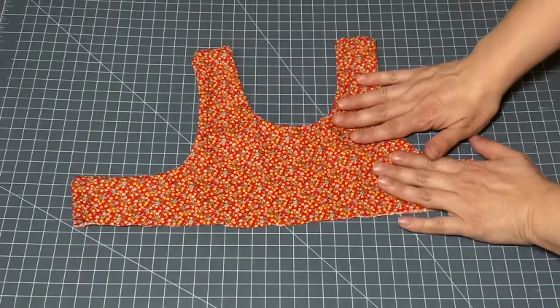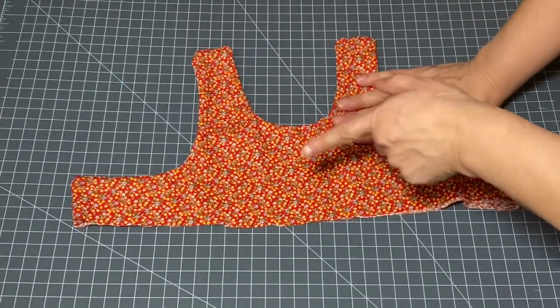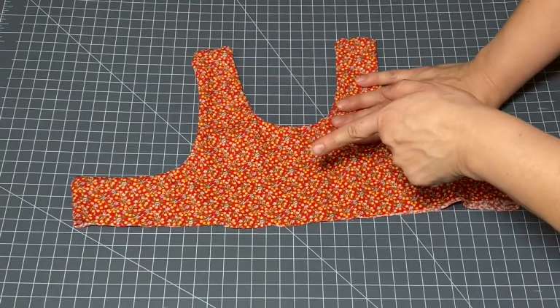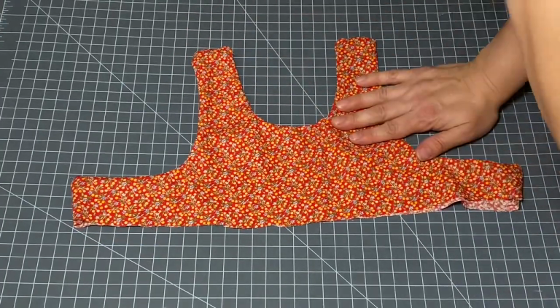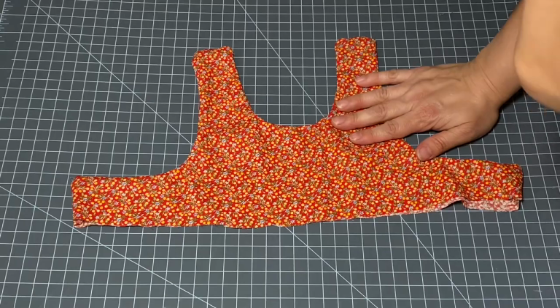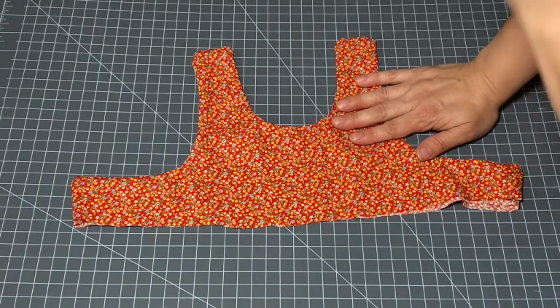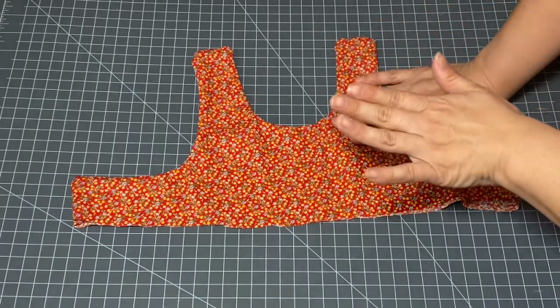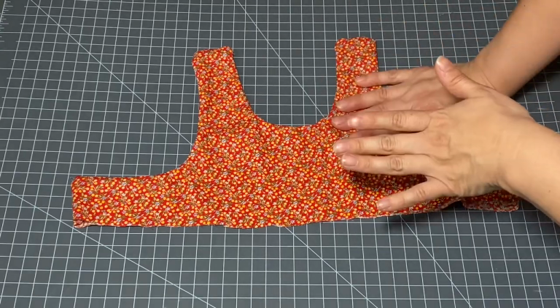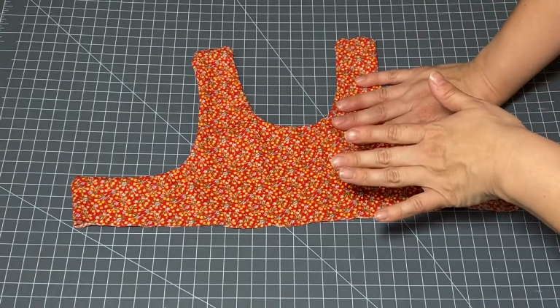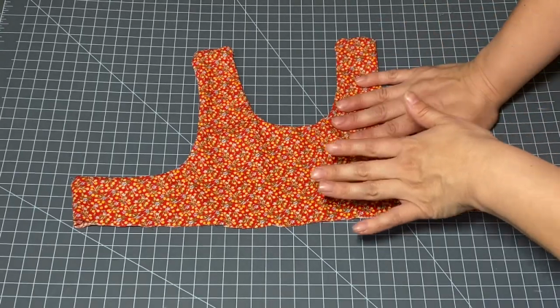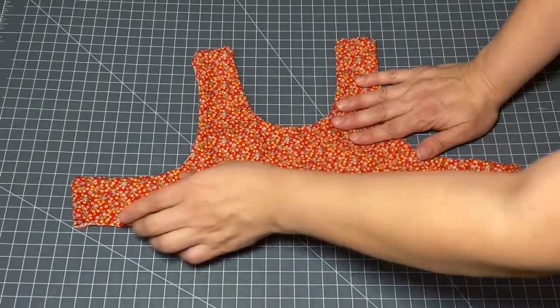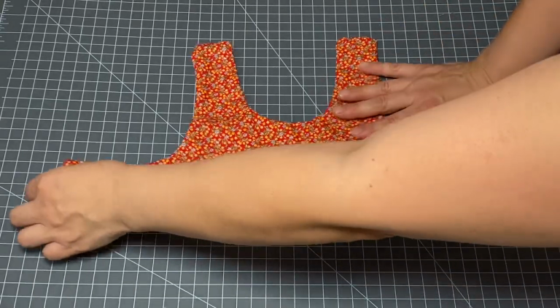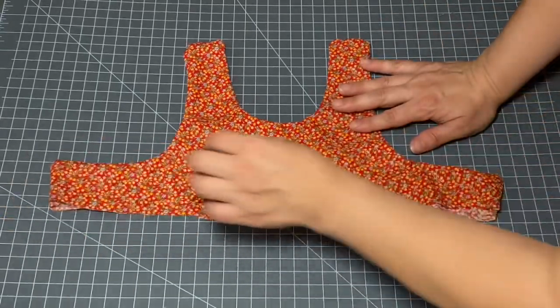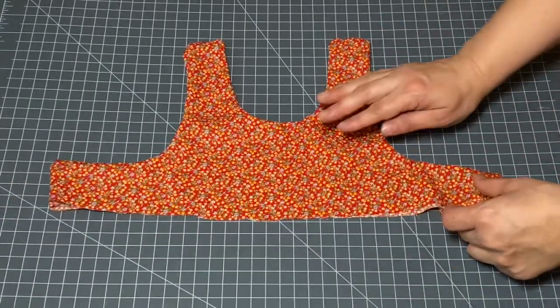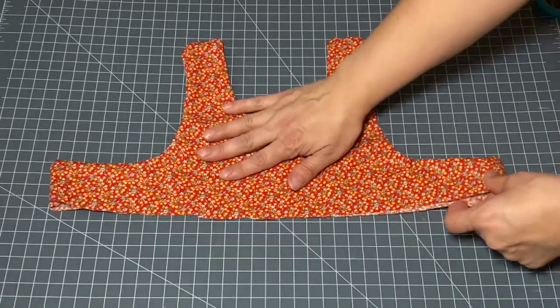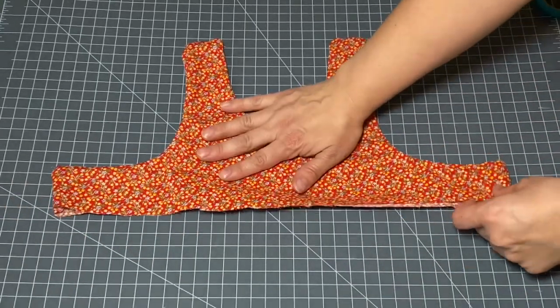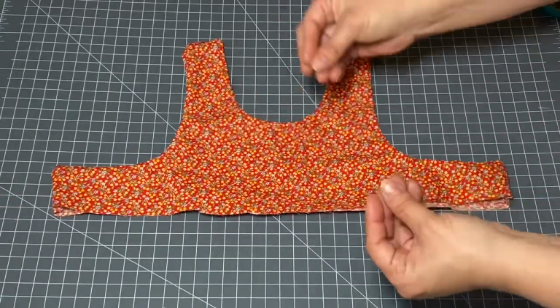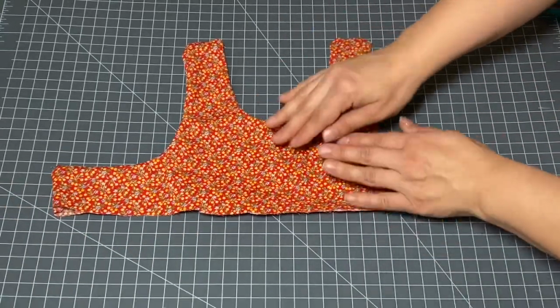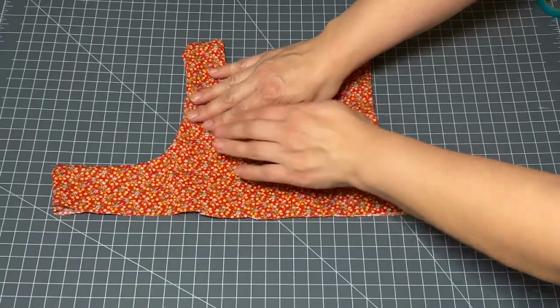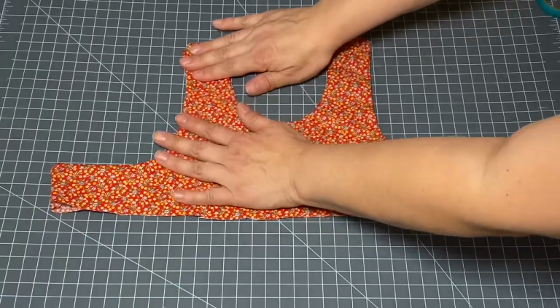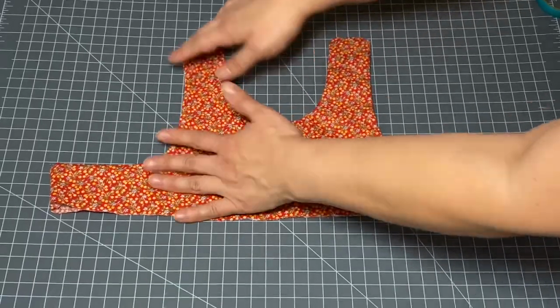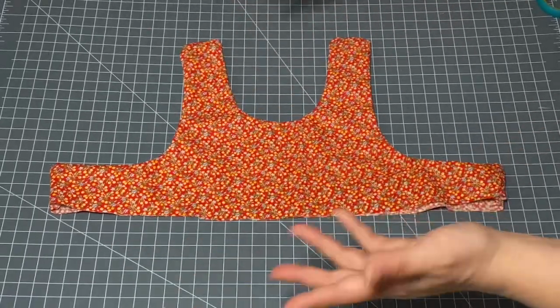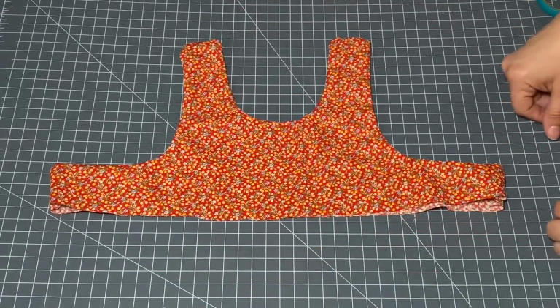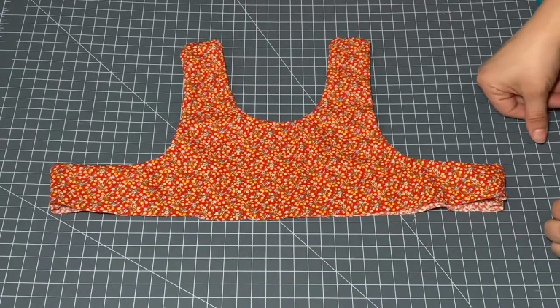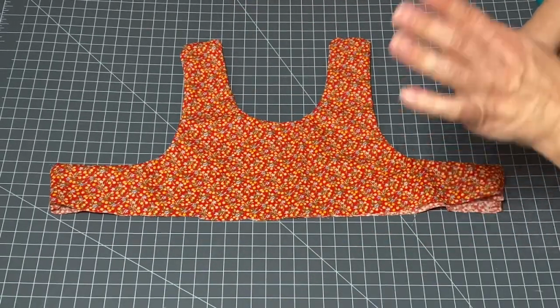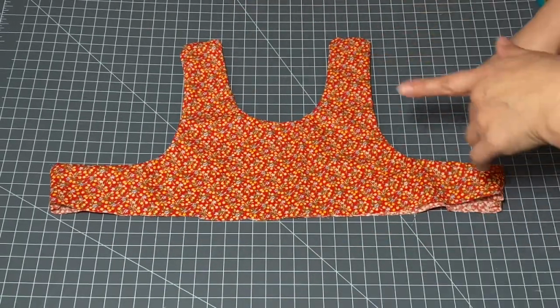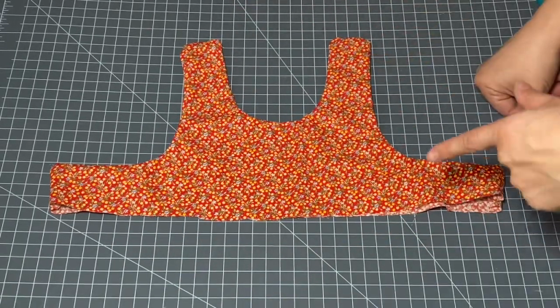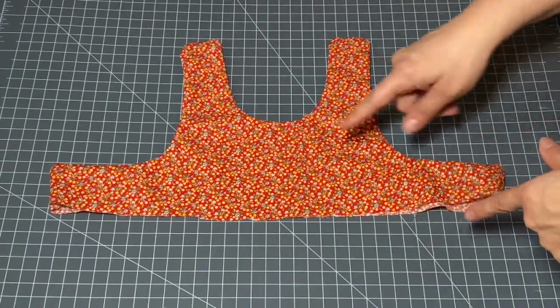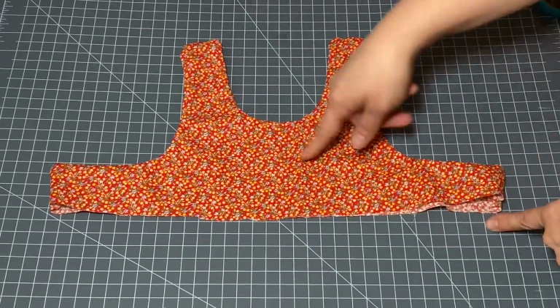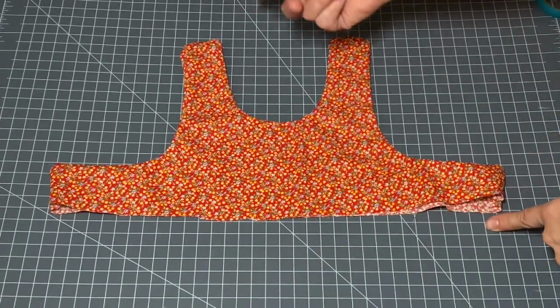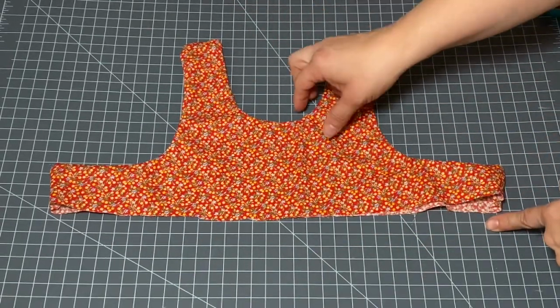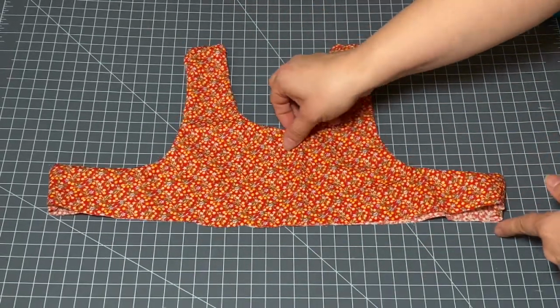Remember, not all hot glue is as strong as the next — some don't have a very good bond, so that will make a difference. Next let's move this aside and work on our skirt.